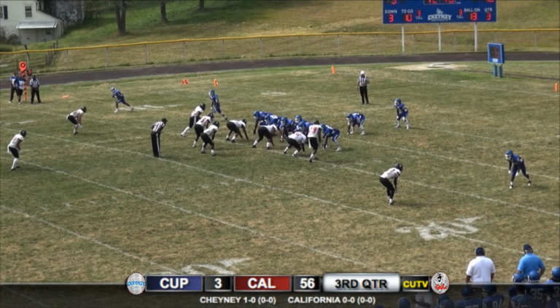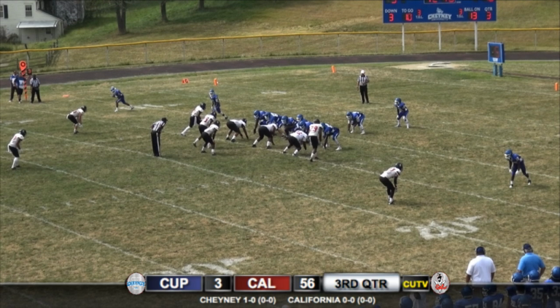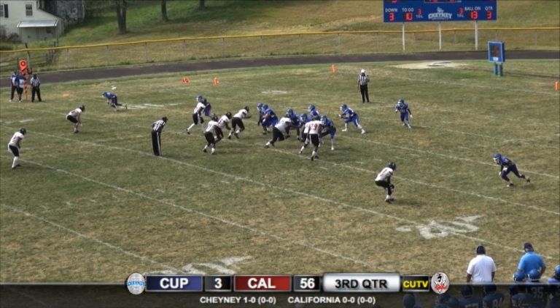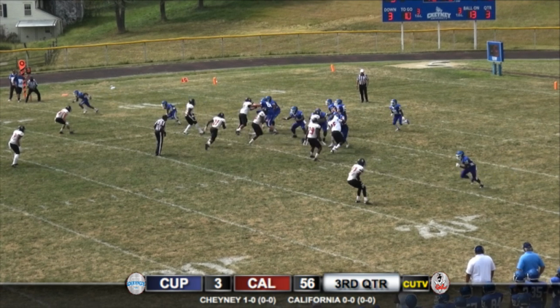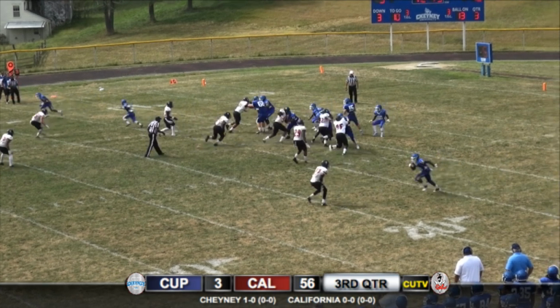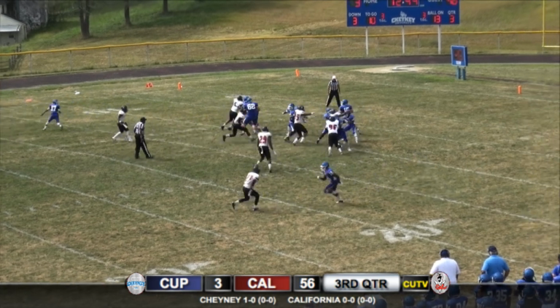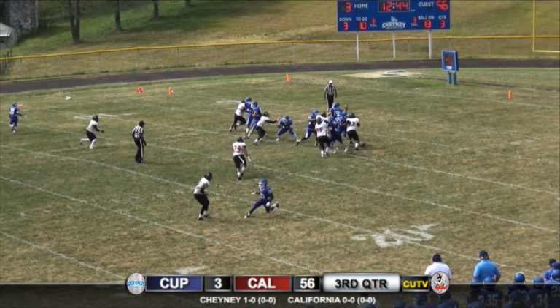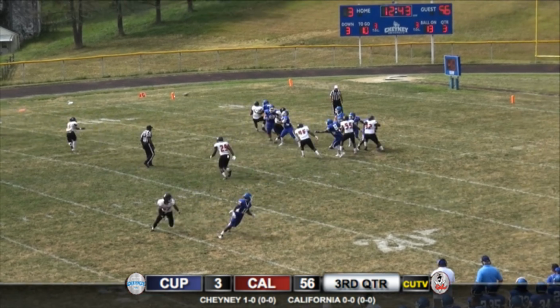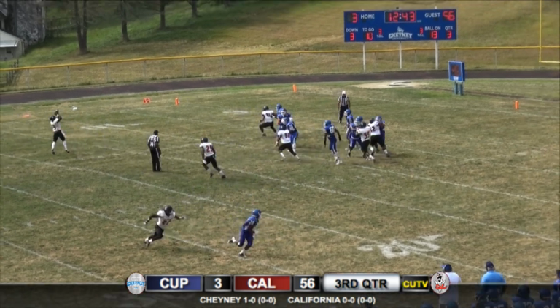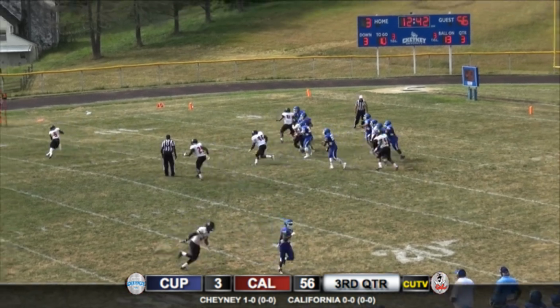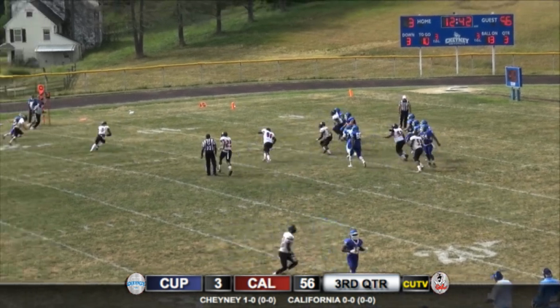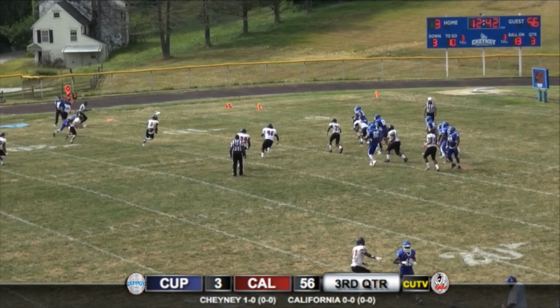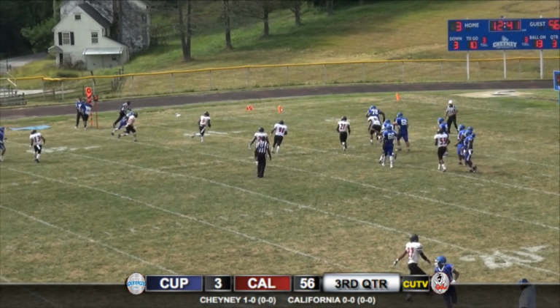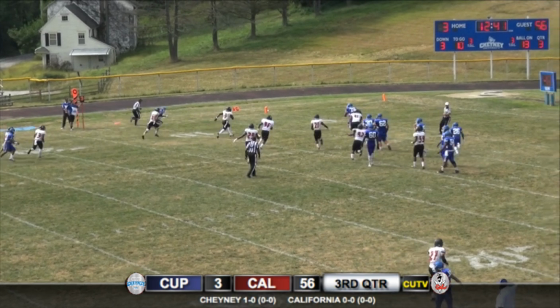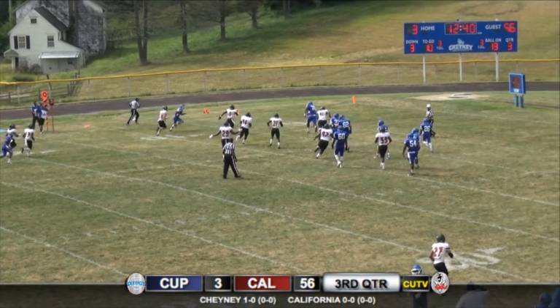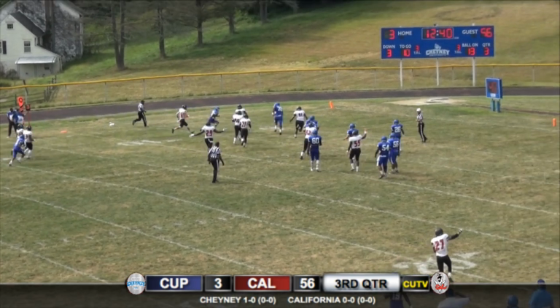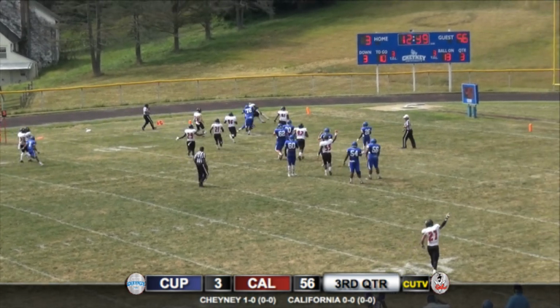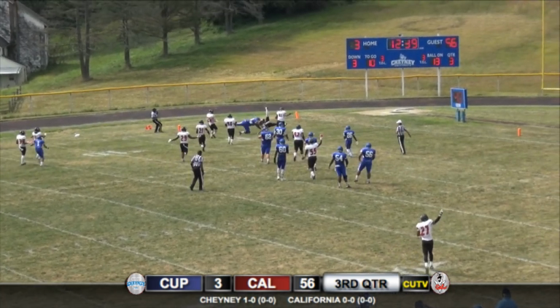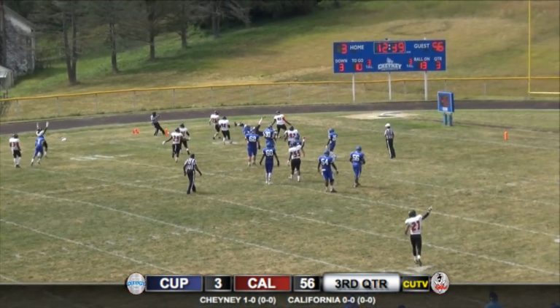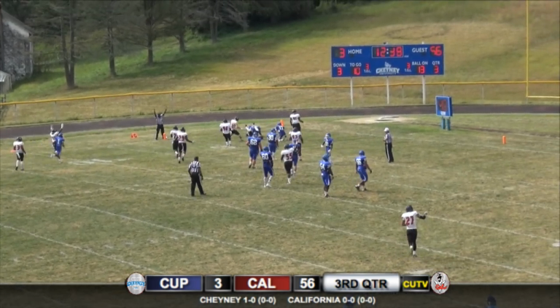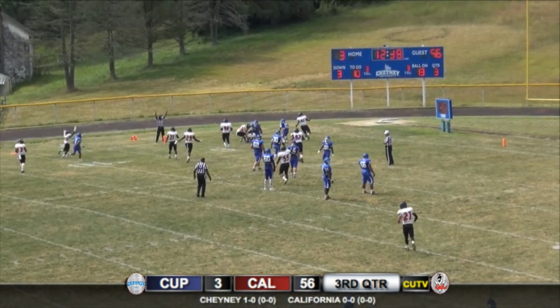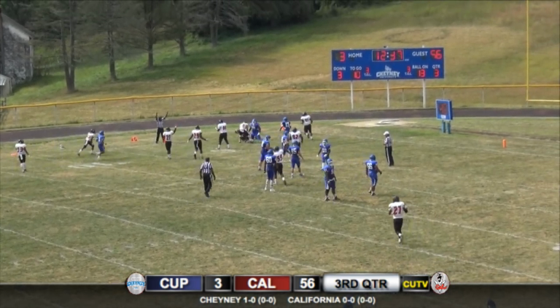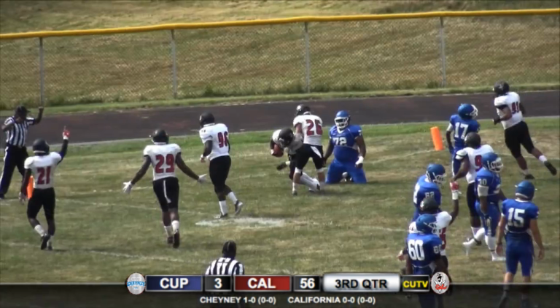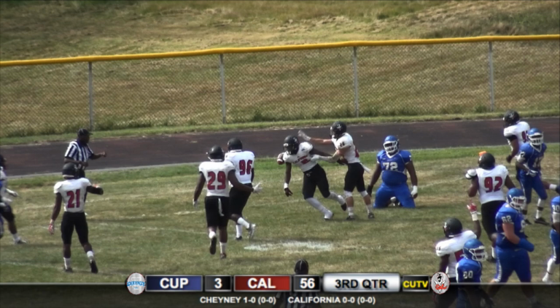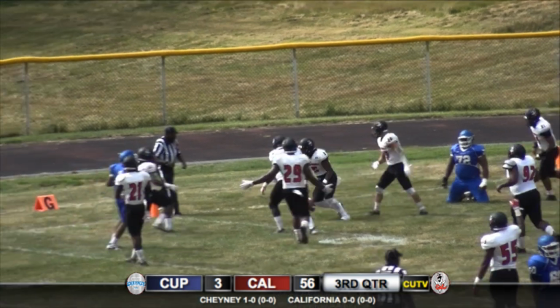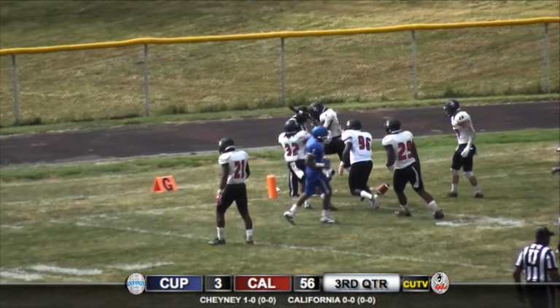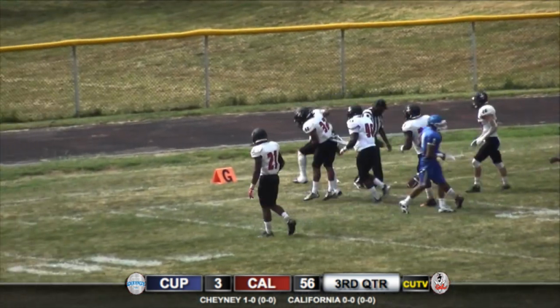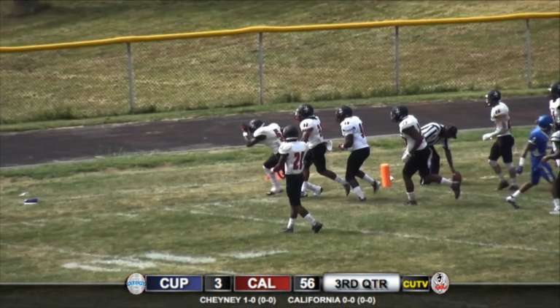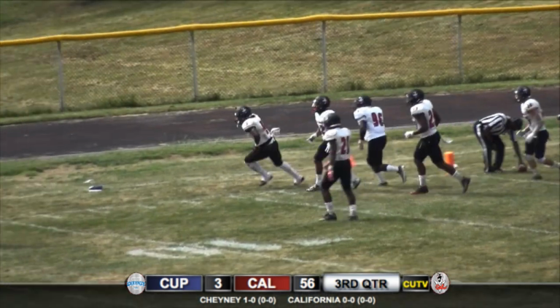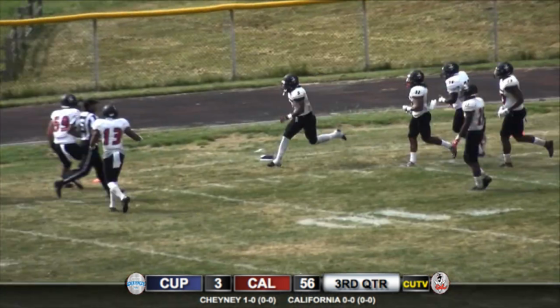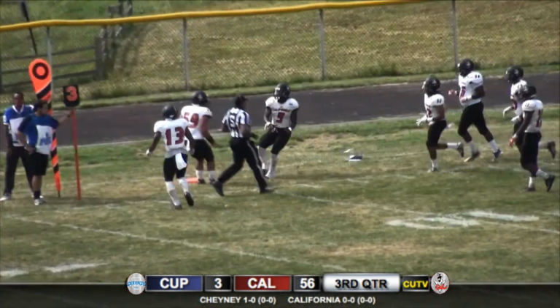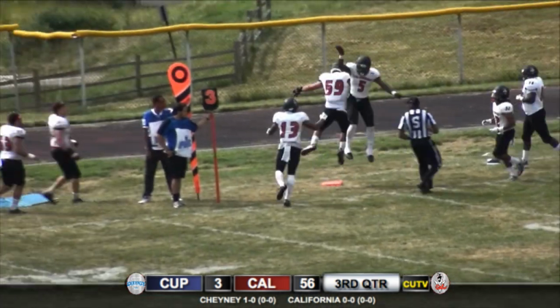High formation set and he's looking to pass. Throws it deep and number five Daquan Earl takes it into the end zone — and that is the second defensive touchdown here for the Vulcans in the second half.